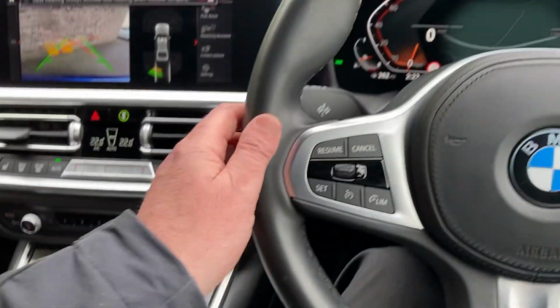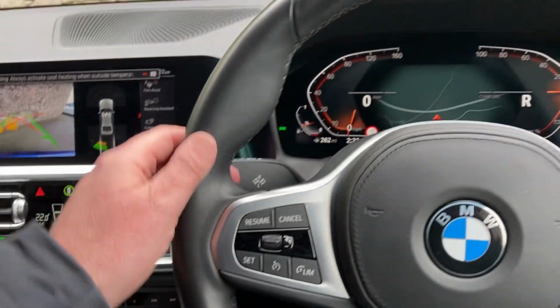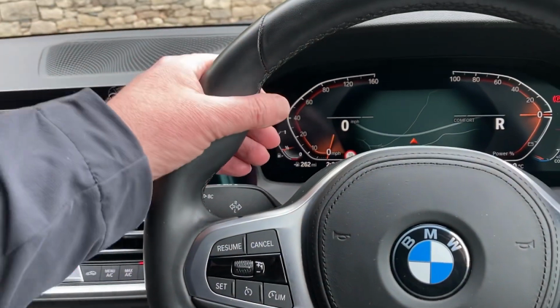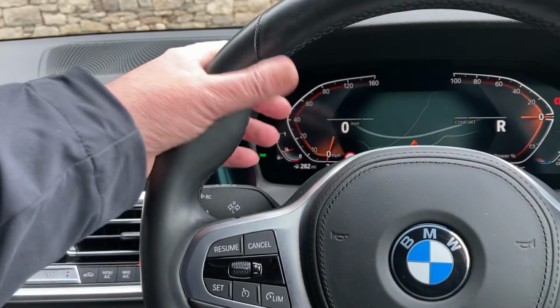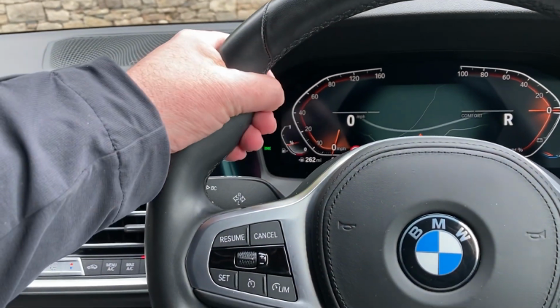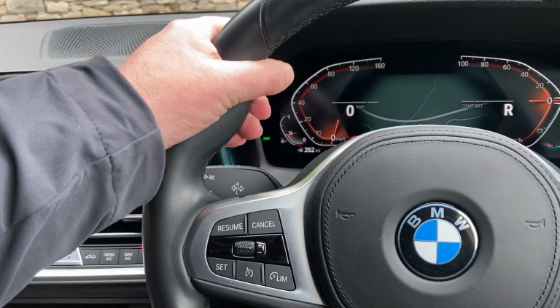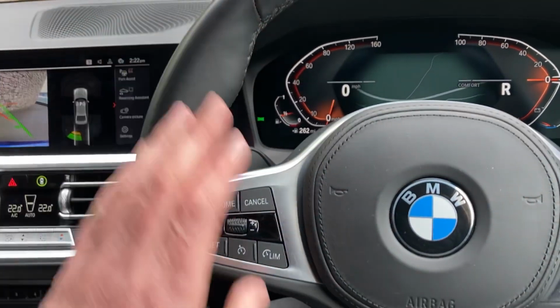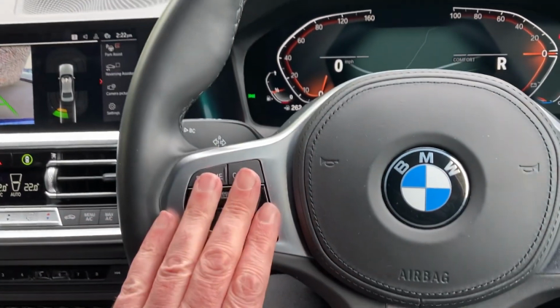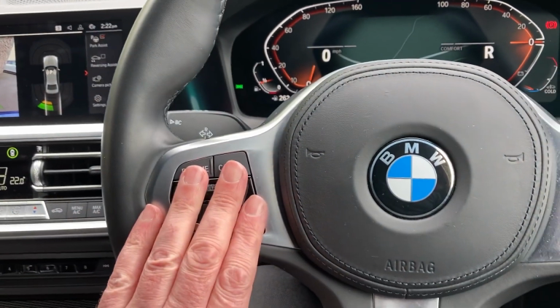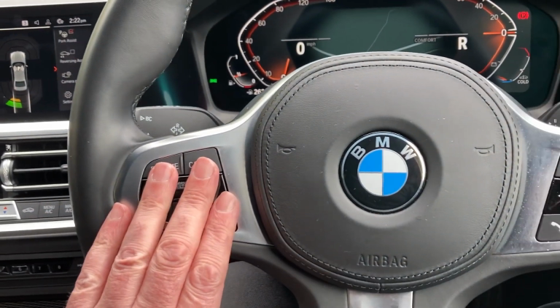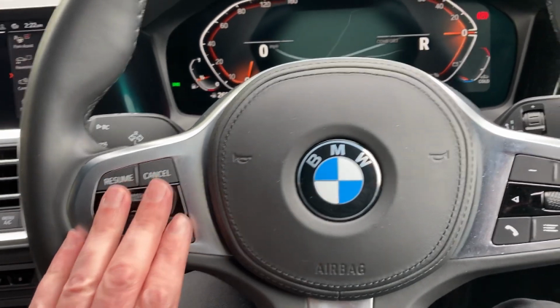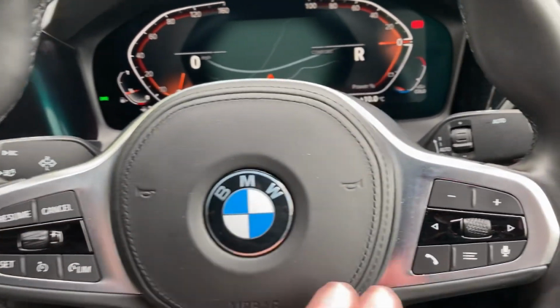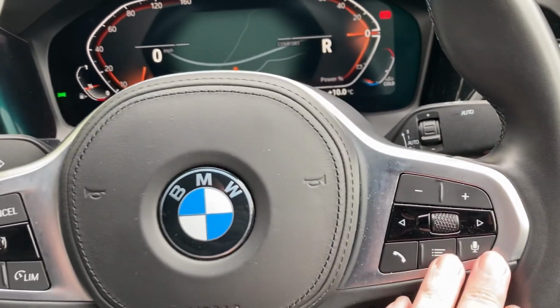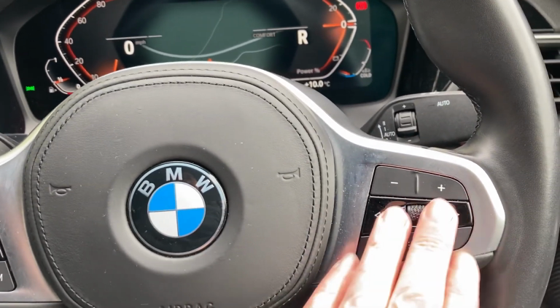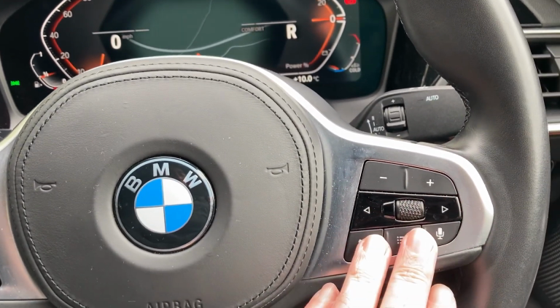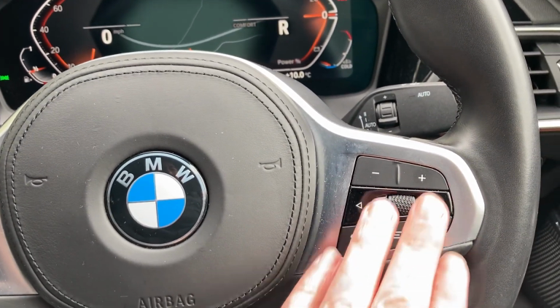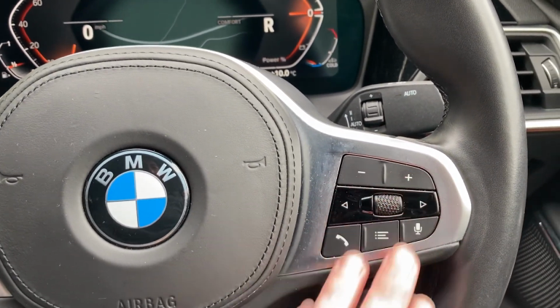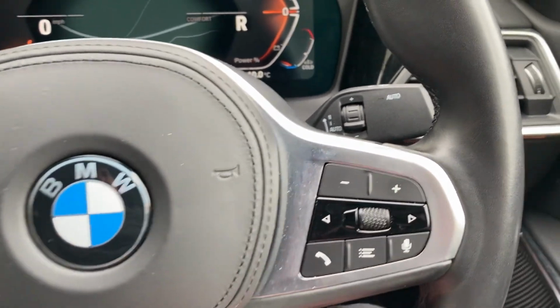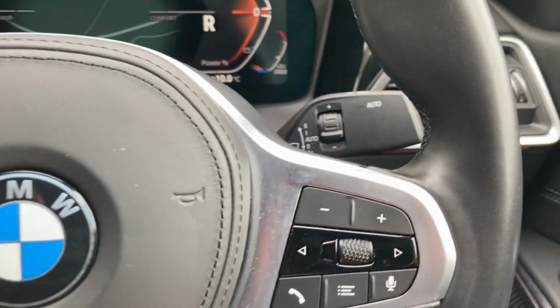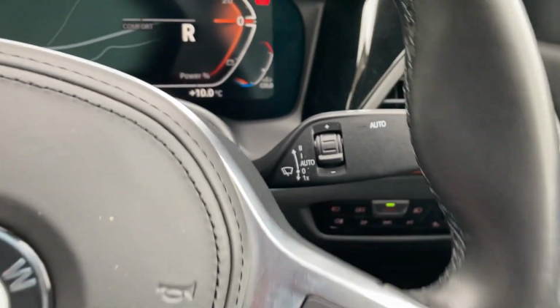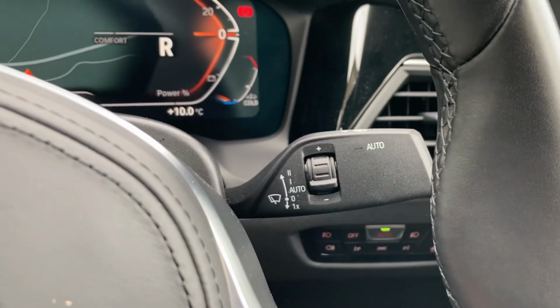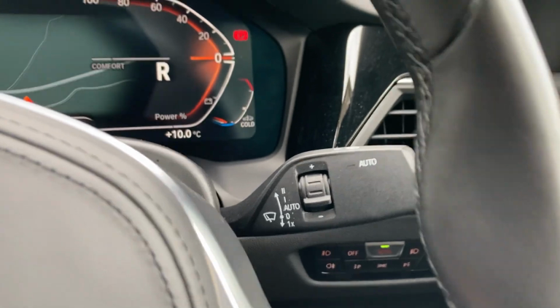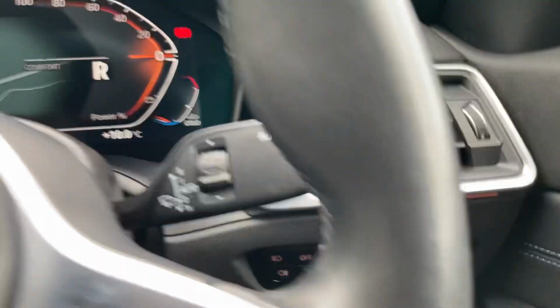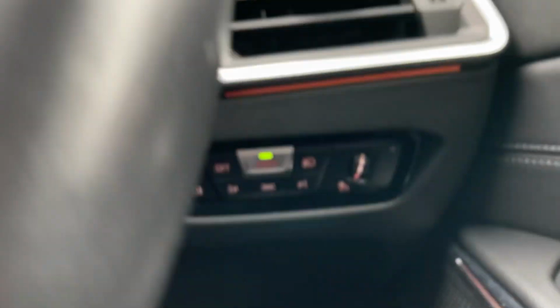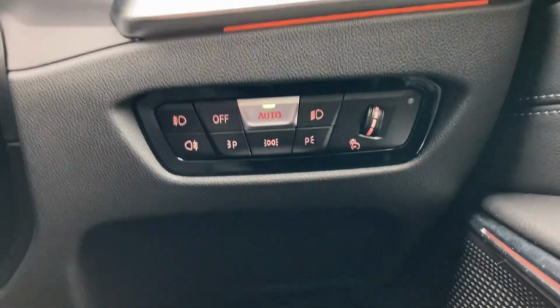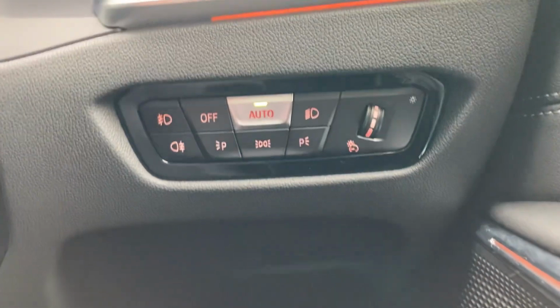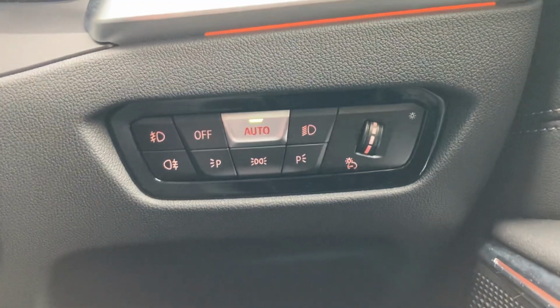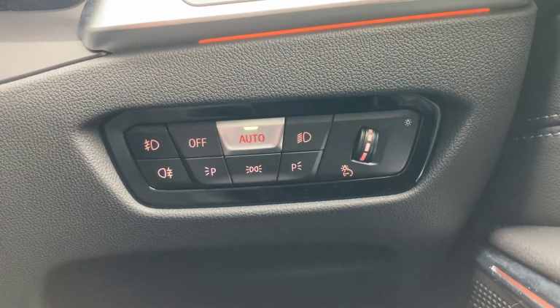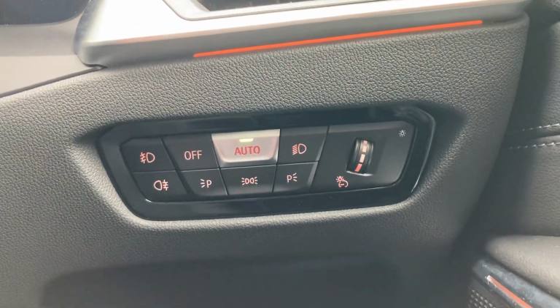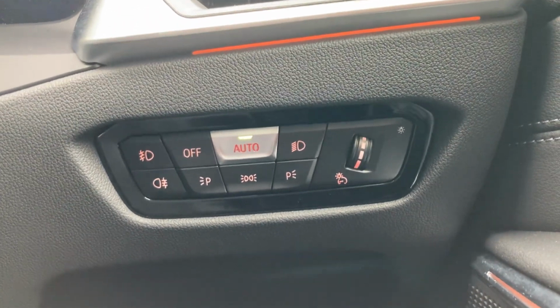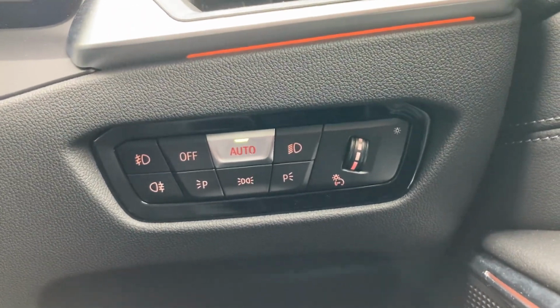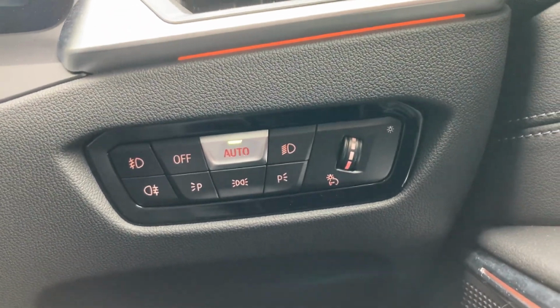Steering wheel wise, we've got the M Sport steering wheel, so you've got the pronounced thumb hooks. On one side you've got cruise control and speed limiter, and on the other side voice activation and audio controls. You've also got automatic wipers and automatic headlights.